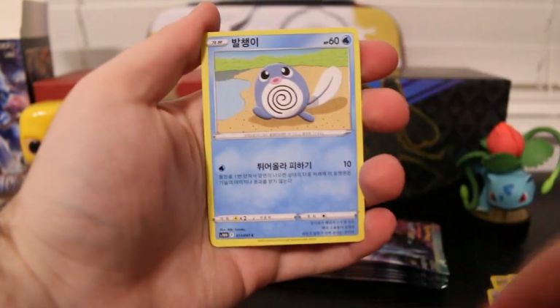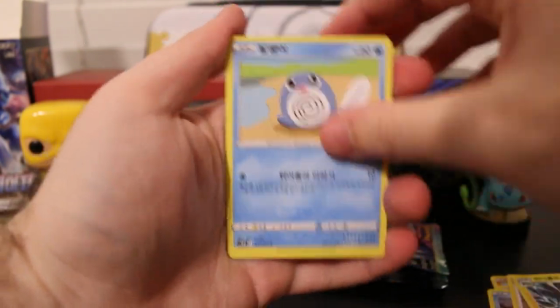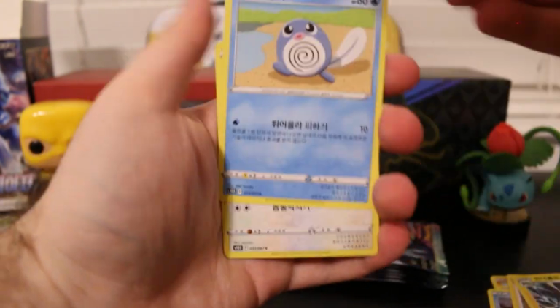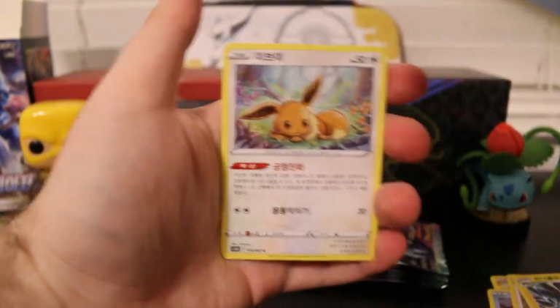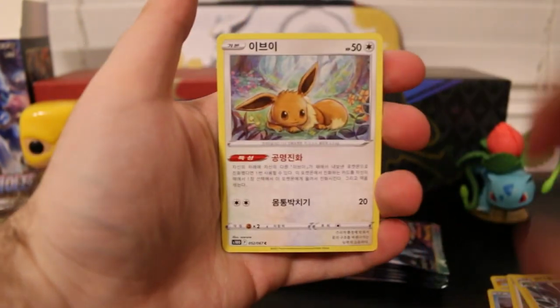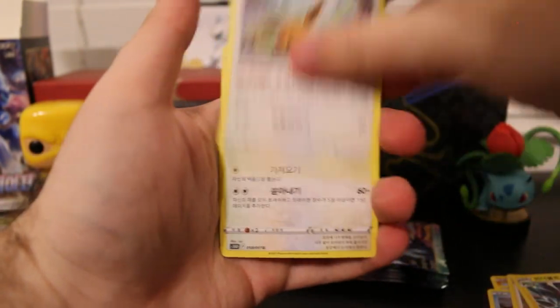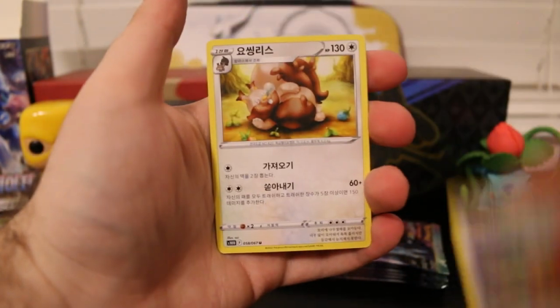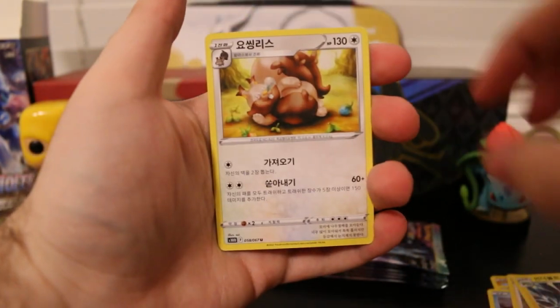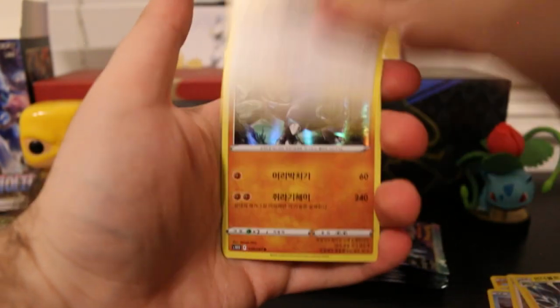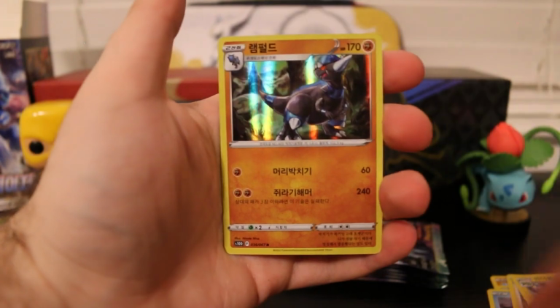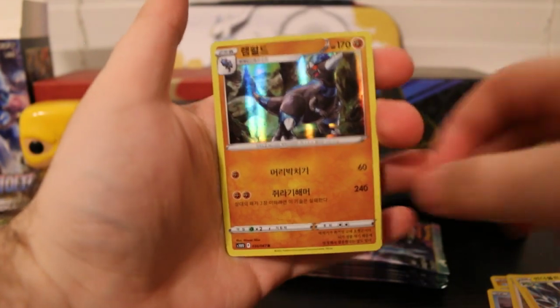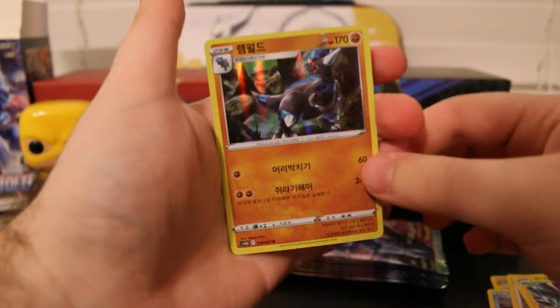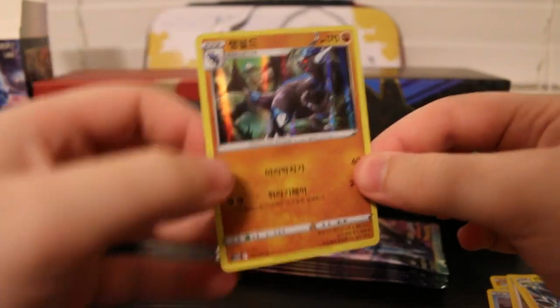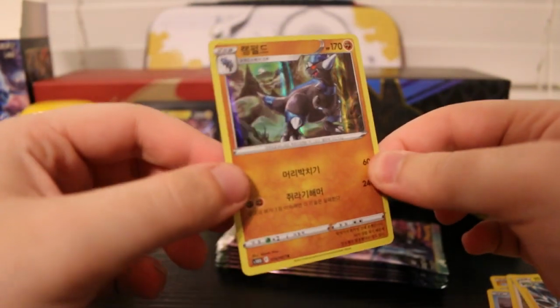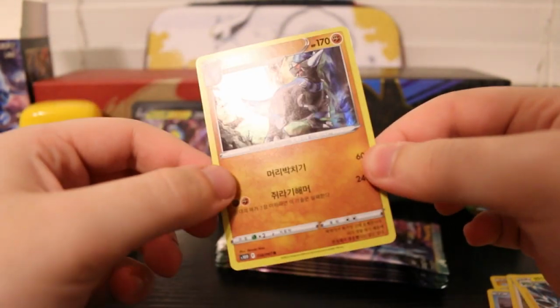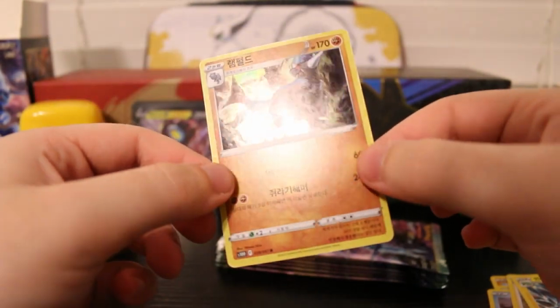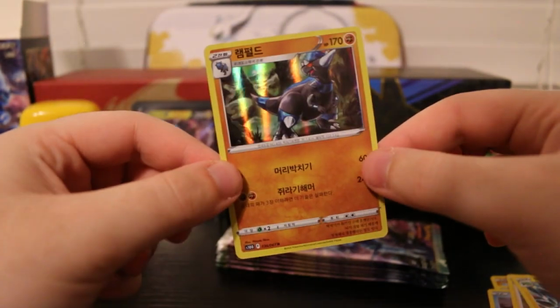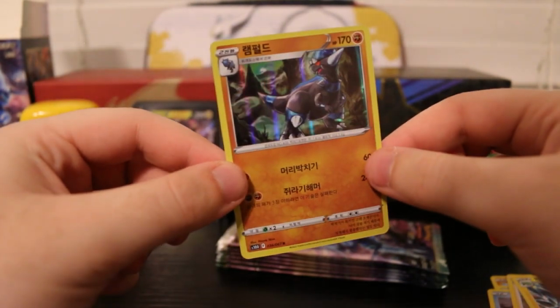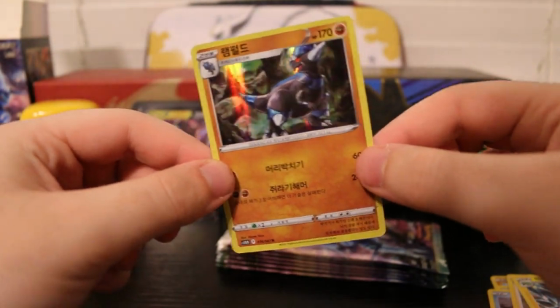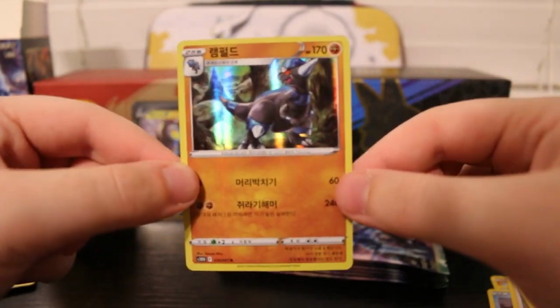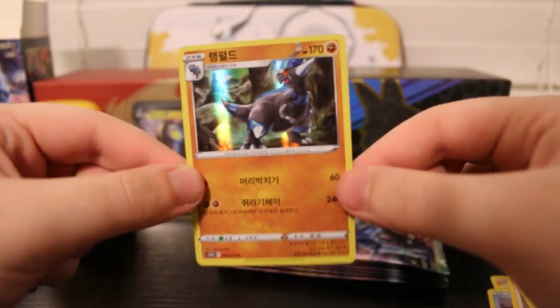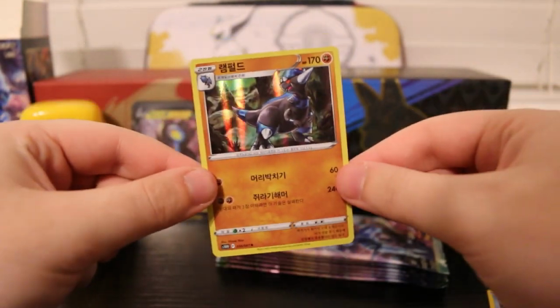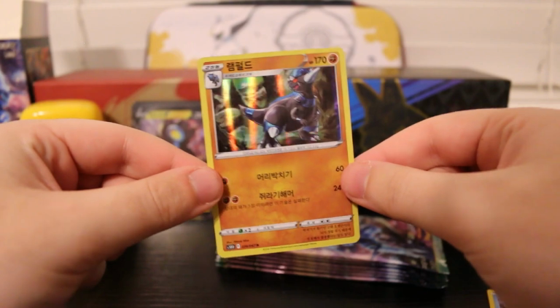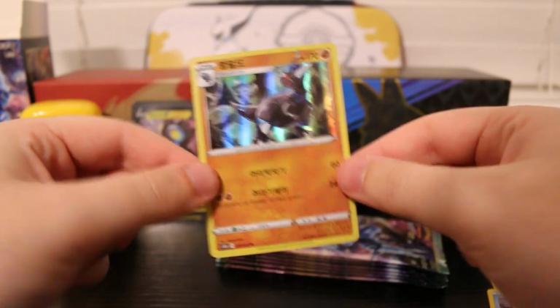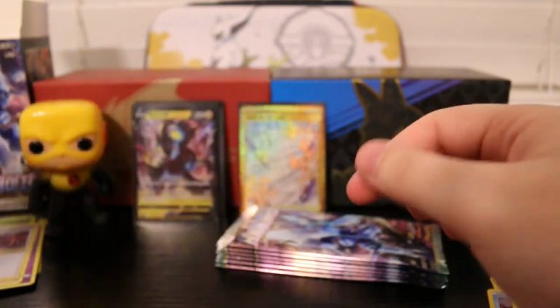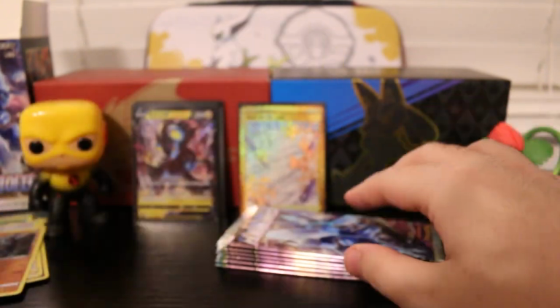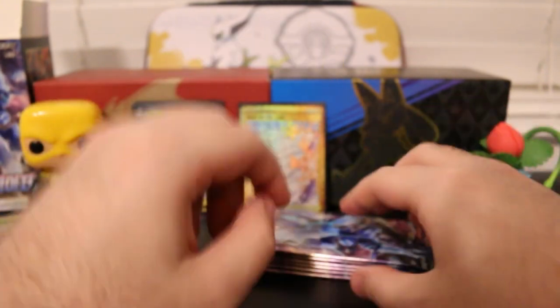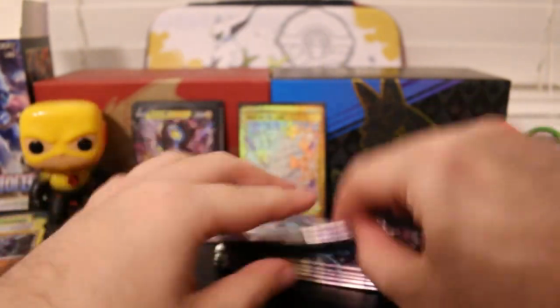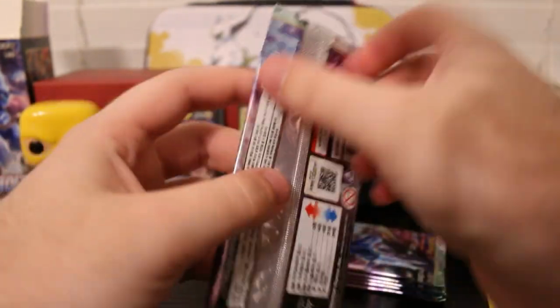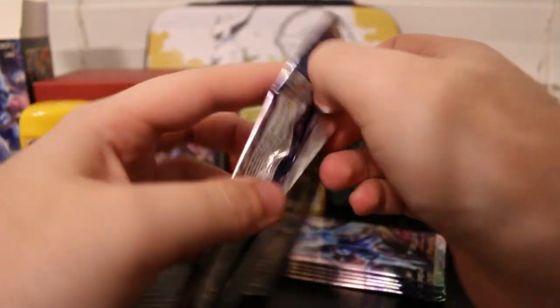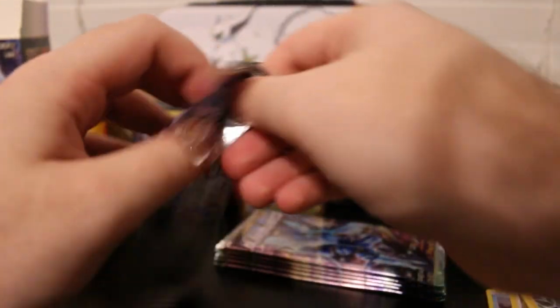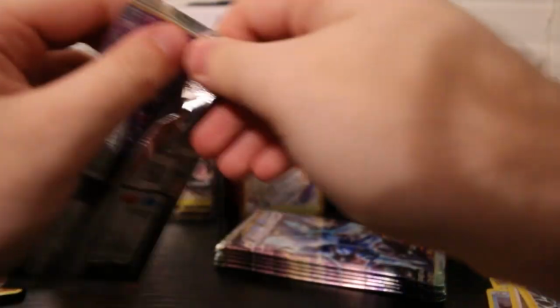Driftblim, Poliwag, Eevee, Greedent, and a Rampardos Holo. Look at that — that is actually really cool. Cool artwork, I really like that card. Awesome, another holo to the collection.